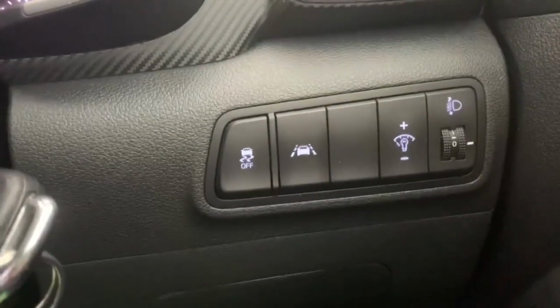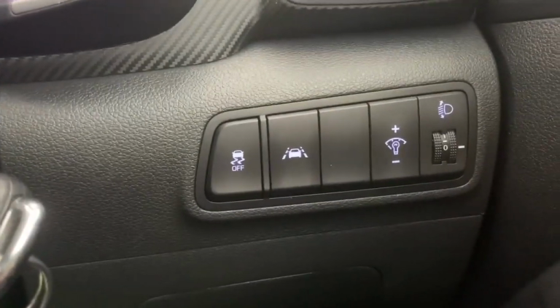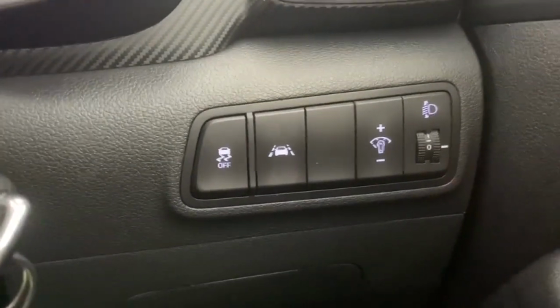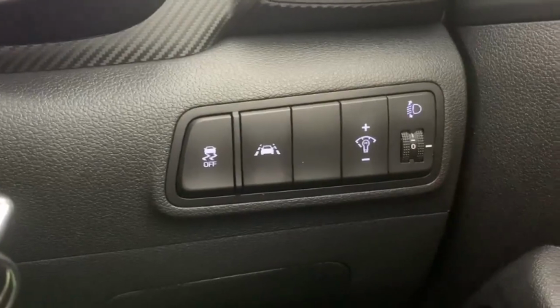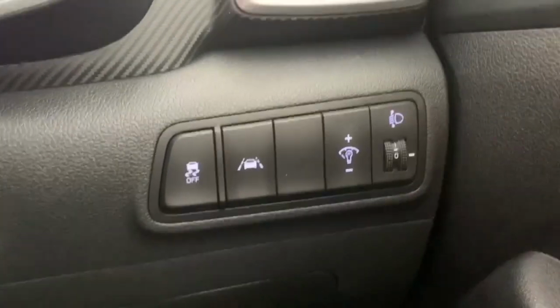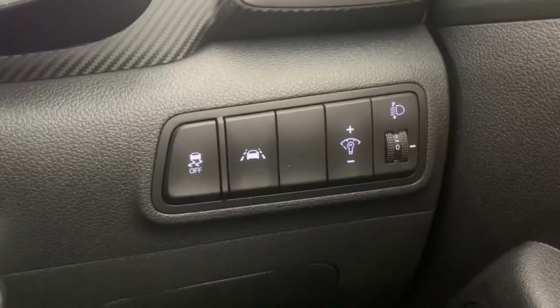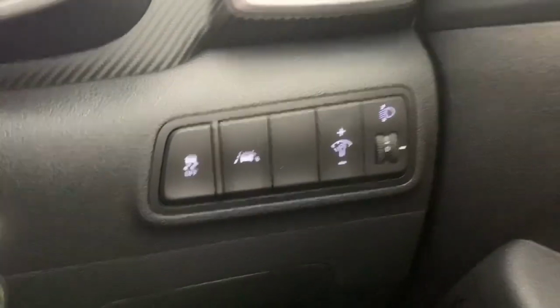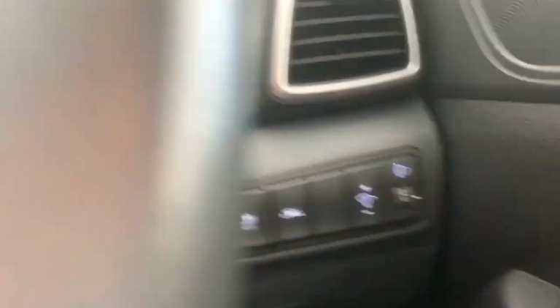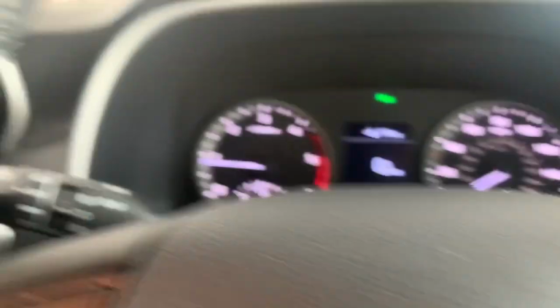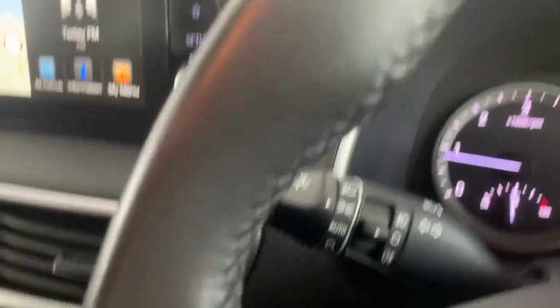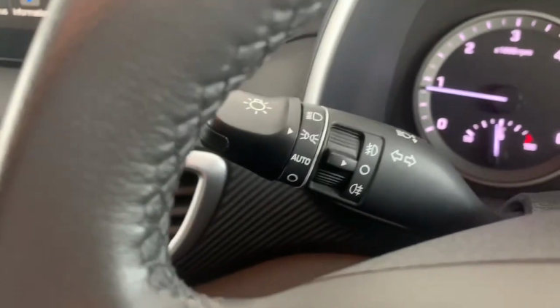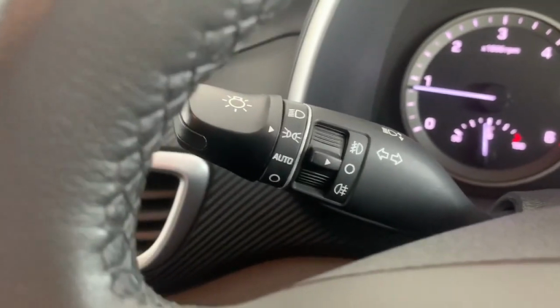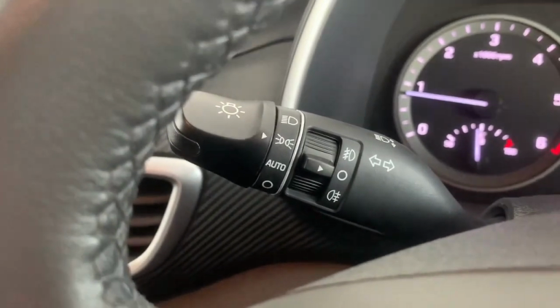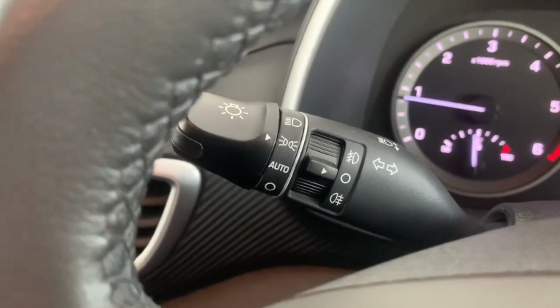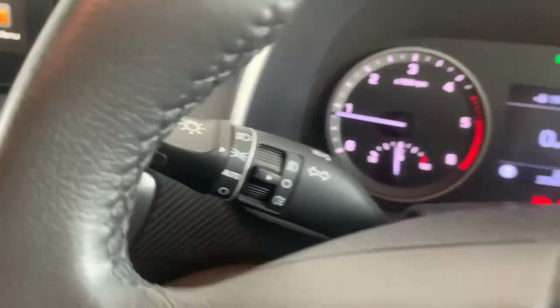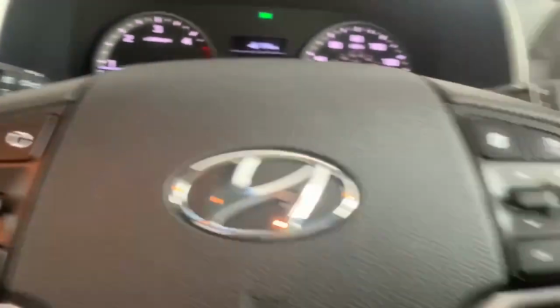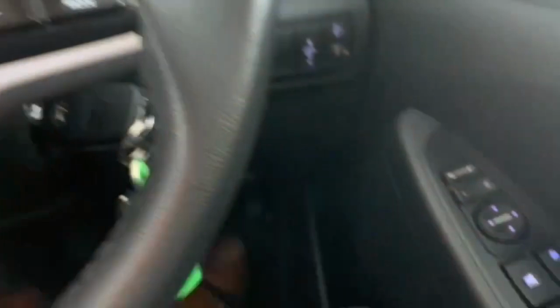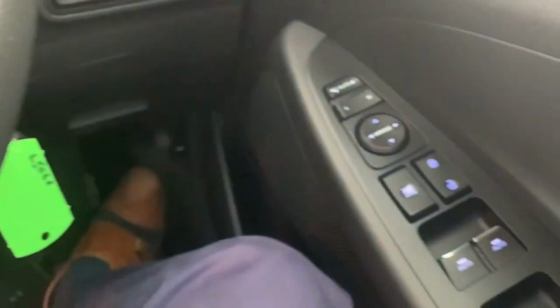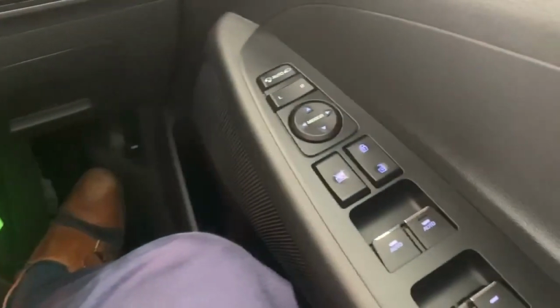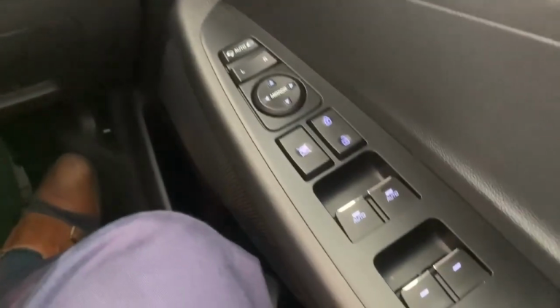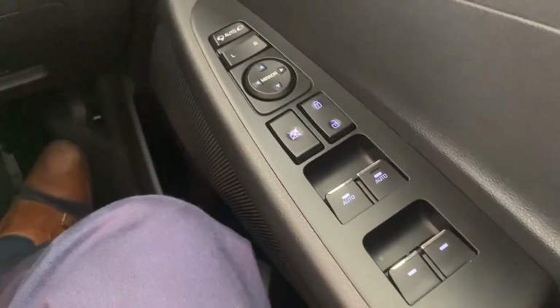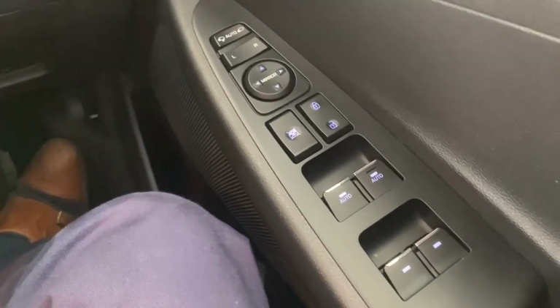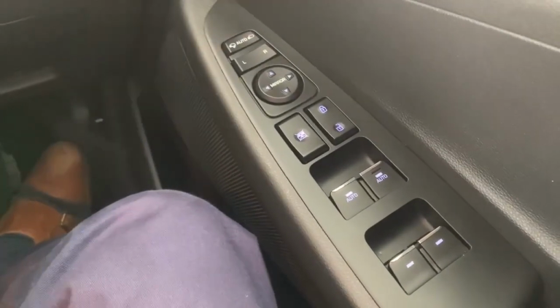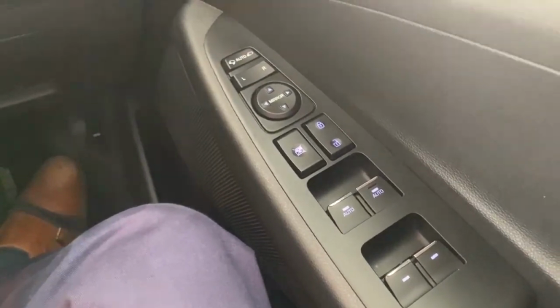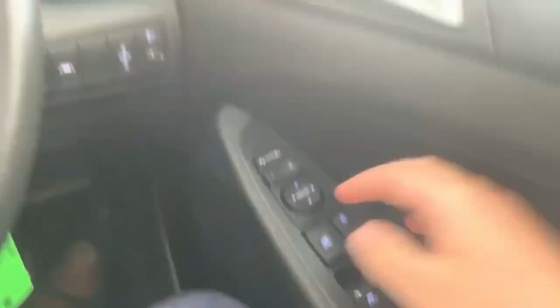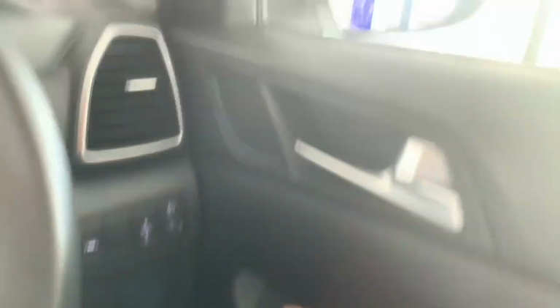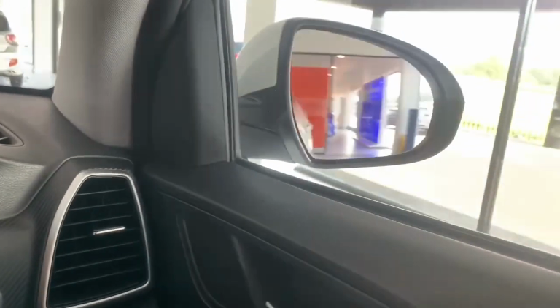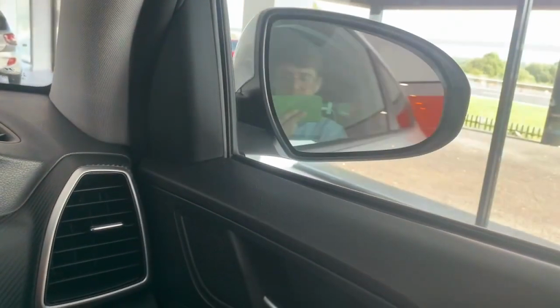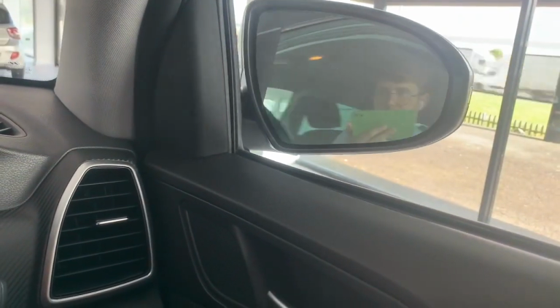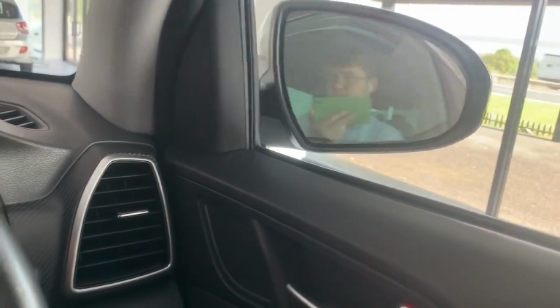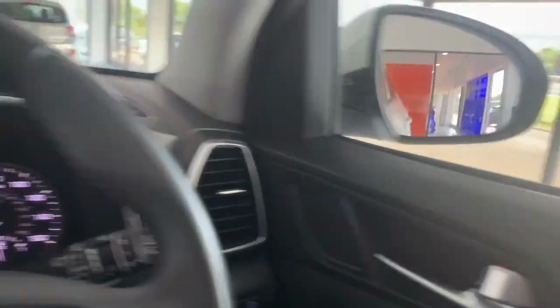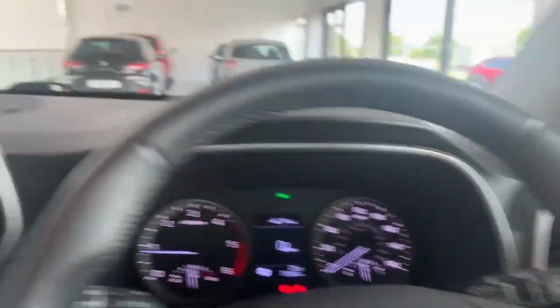Down here we have our lane keep assist as well as our headlight brightness option. Speaking of headlights, here are our headlight controls. We also have electric windows as well as electric wing mirrors.